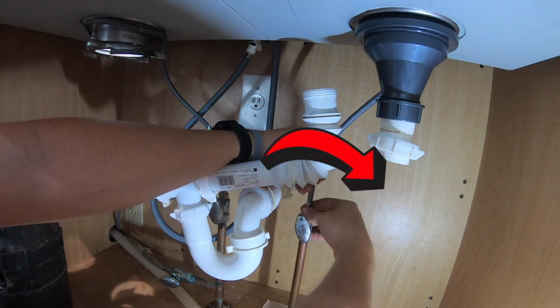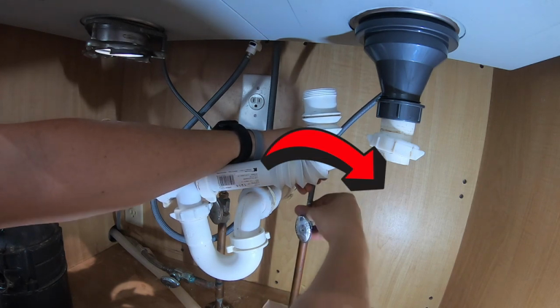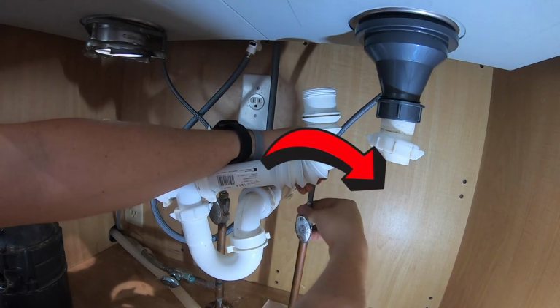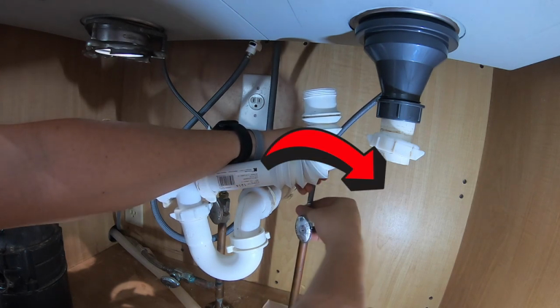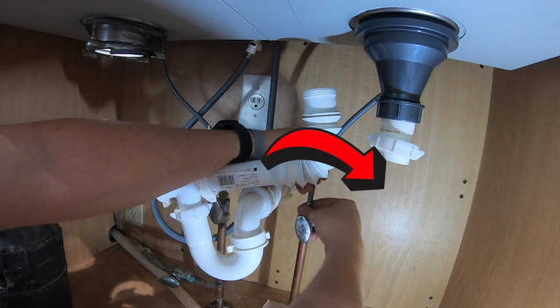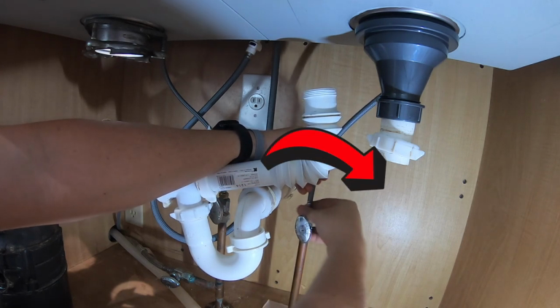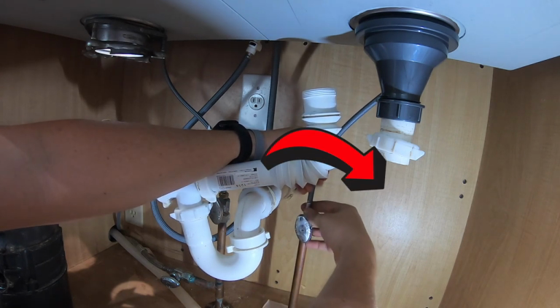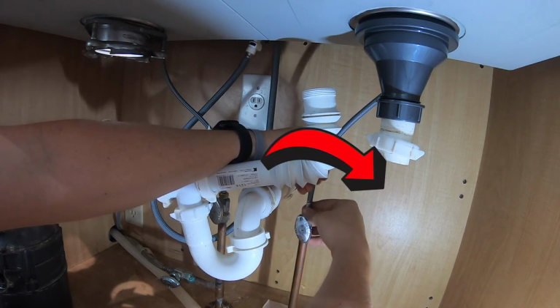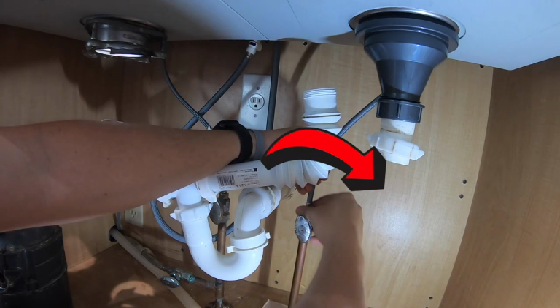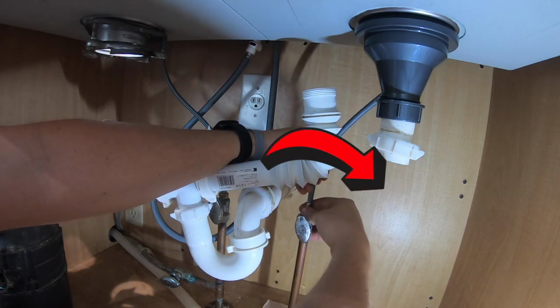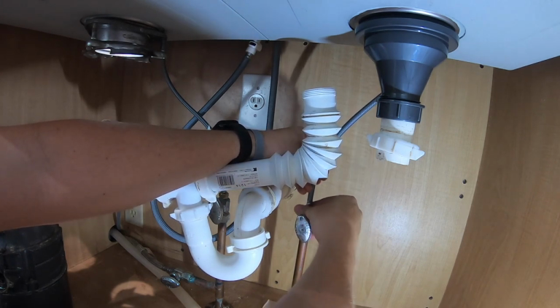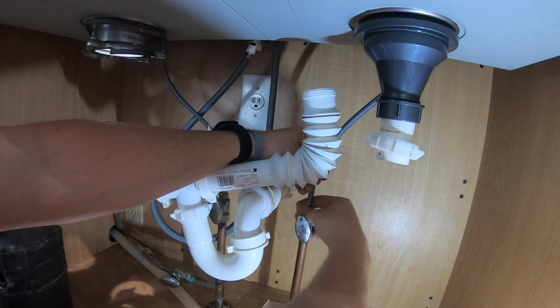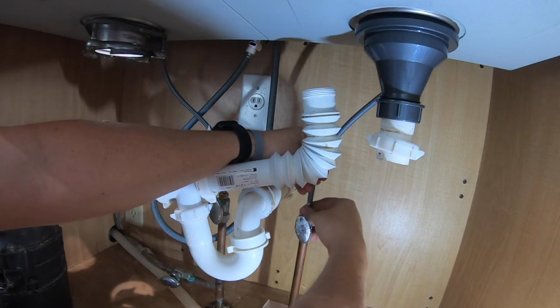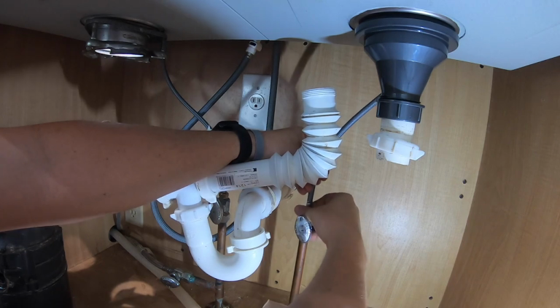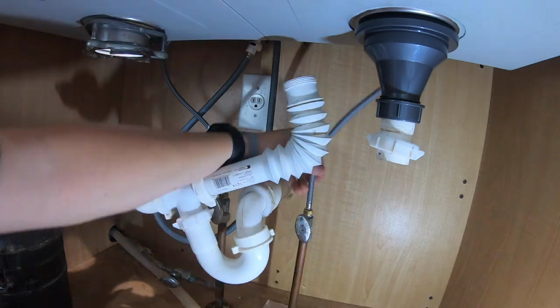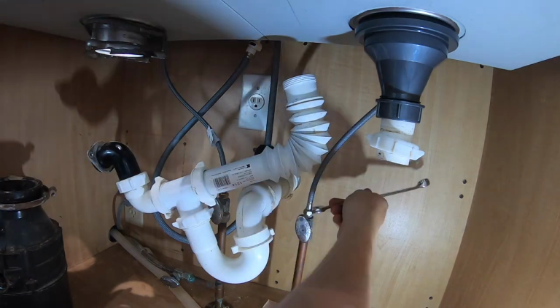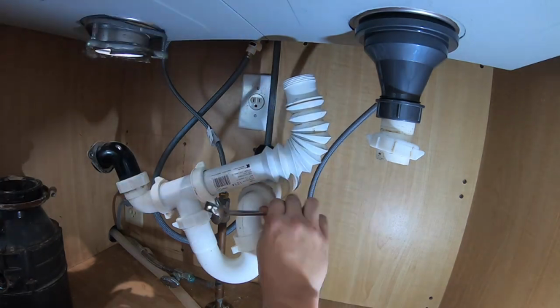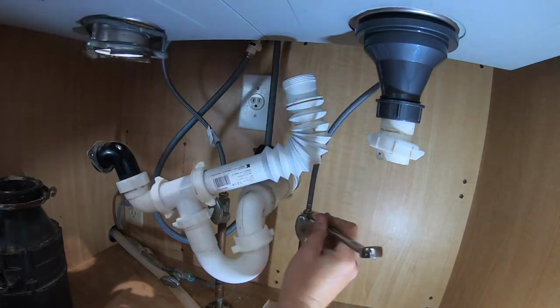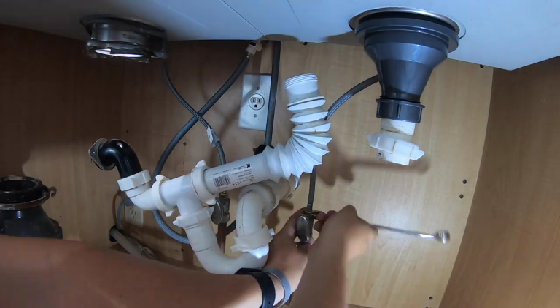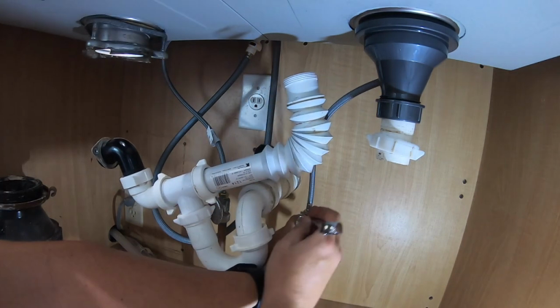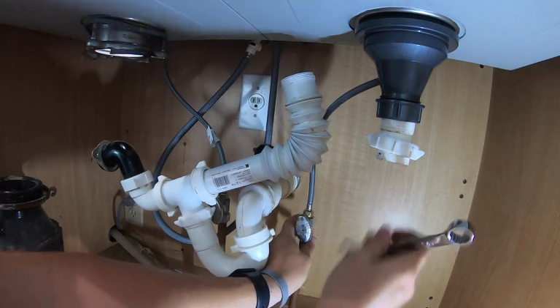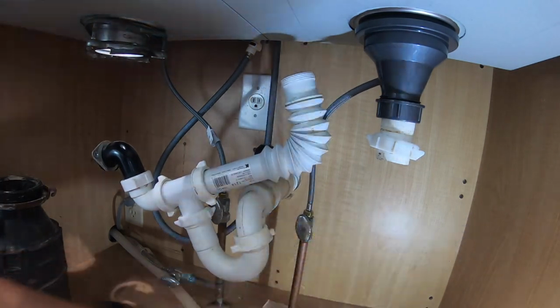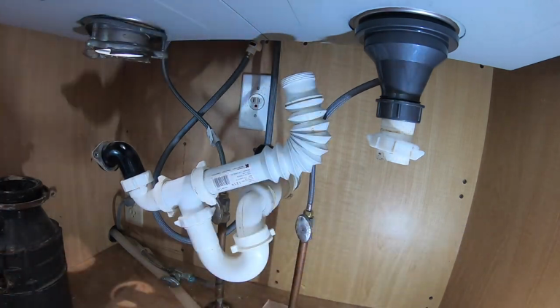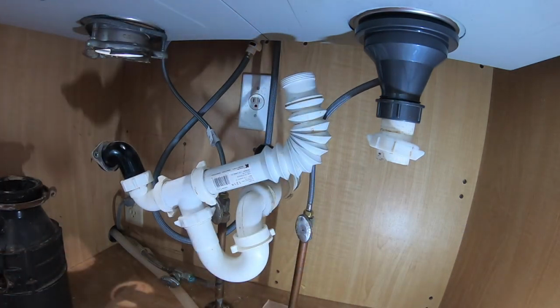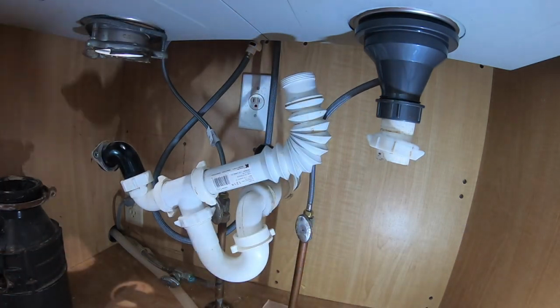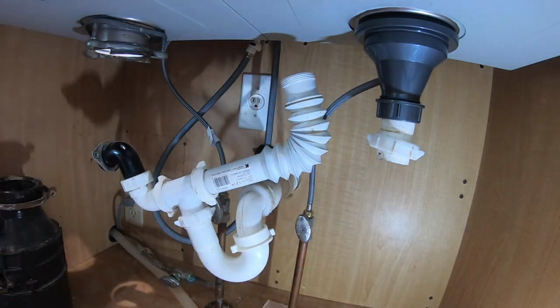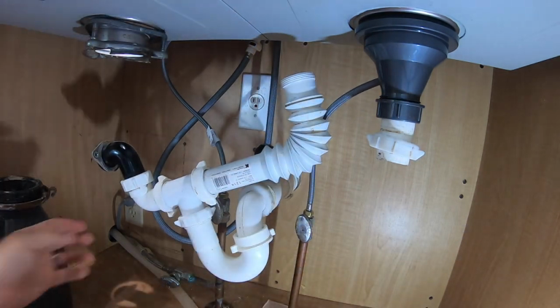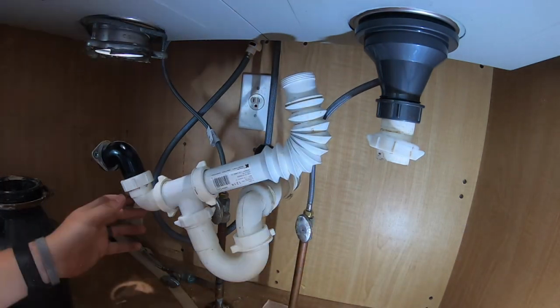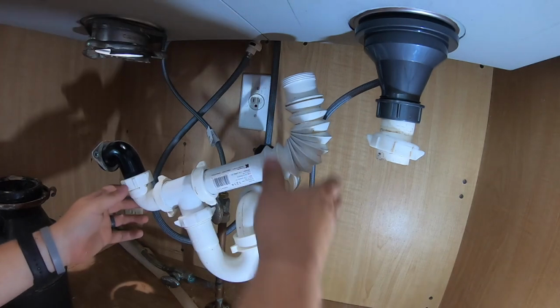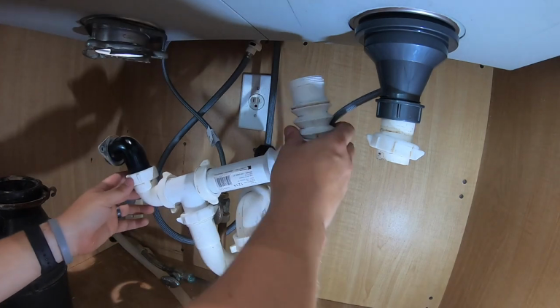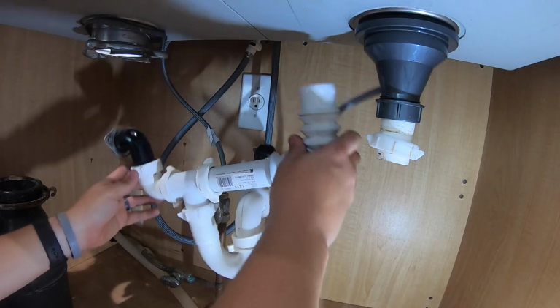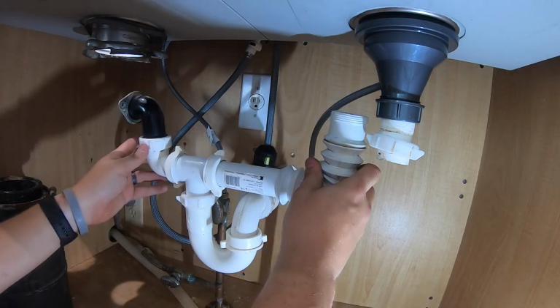You definitely can get a new trap and everything else if you want to spend the money on it. Don't be tempted to turn the water on yet — we still have things to hook up.